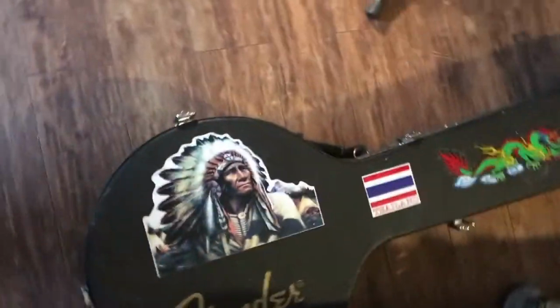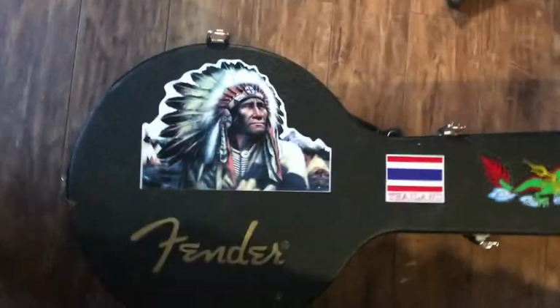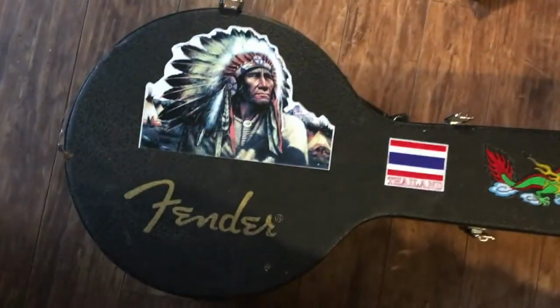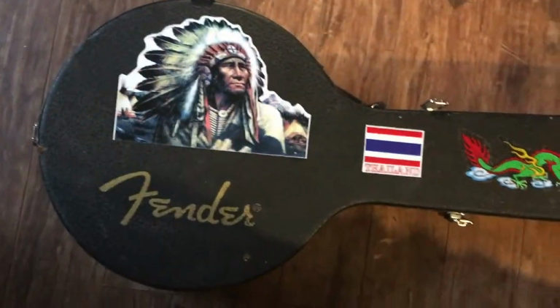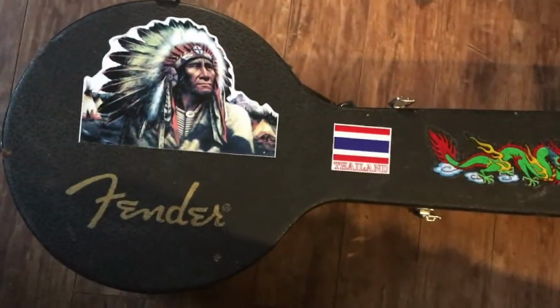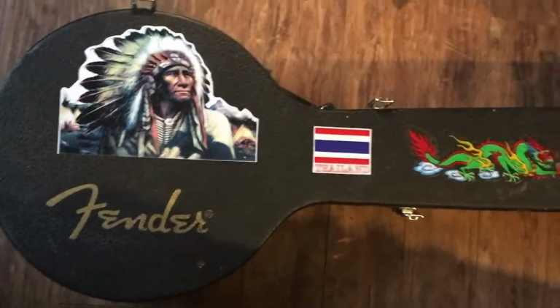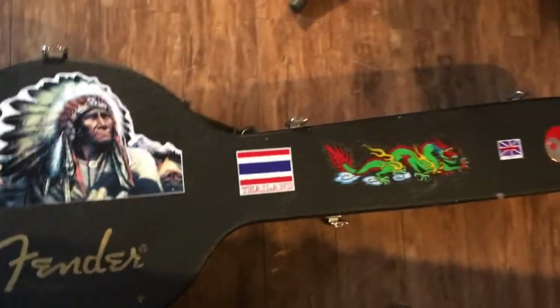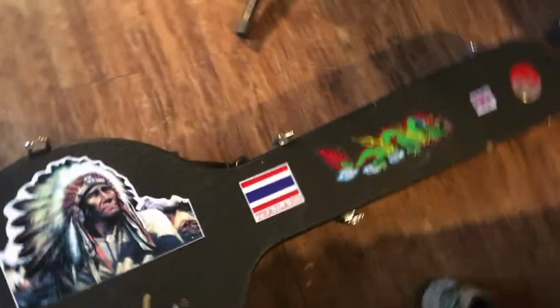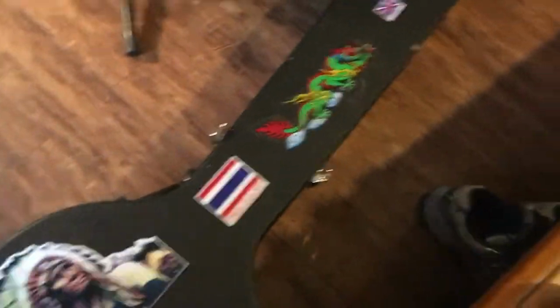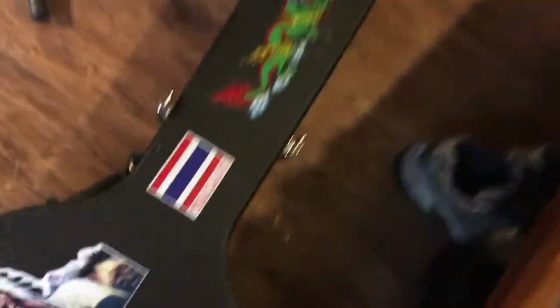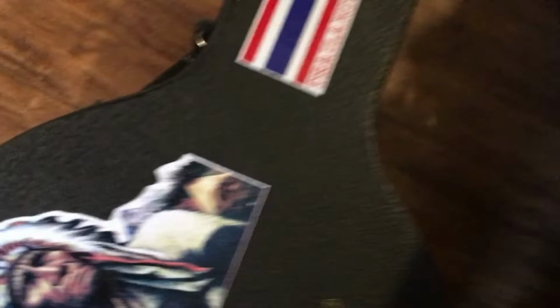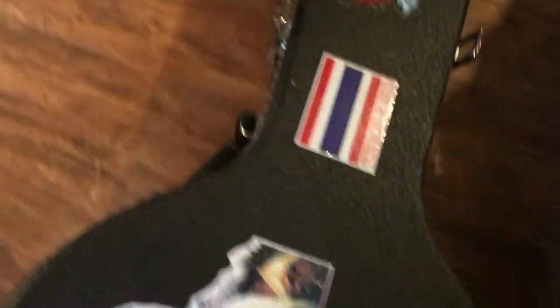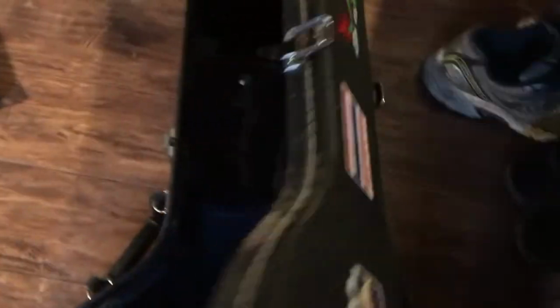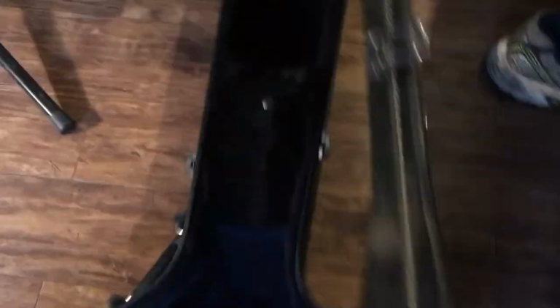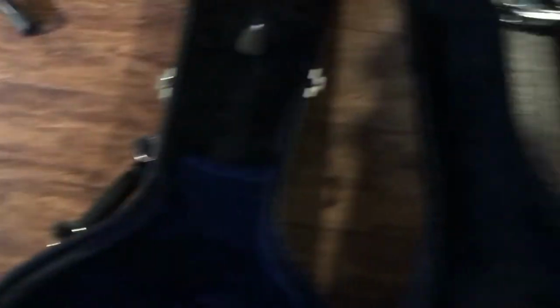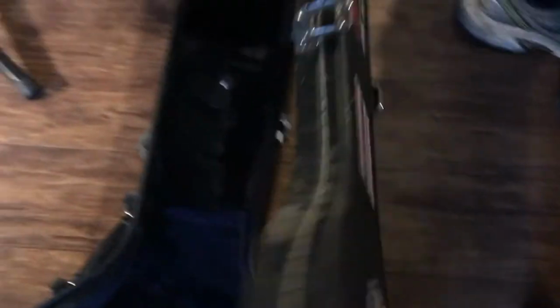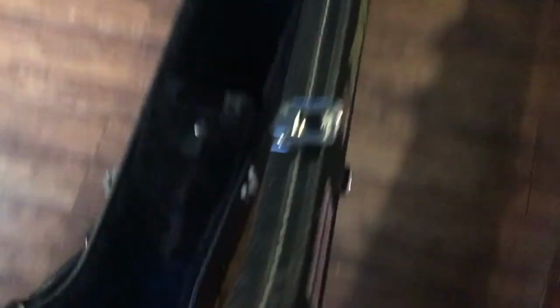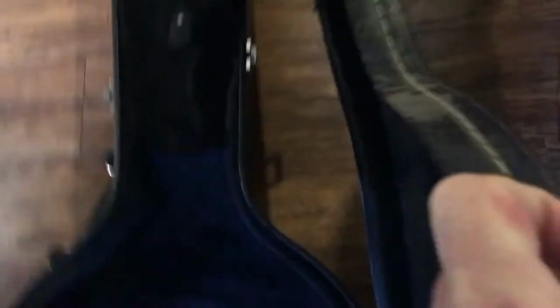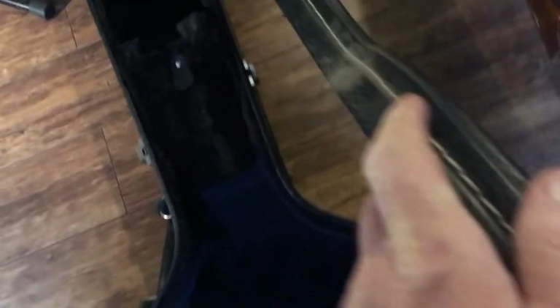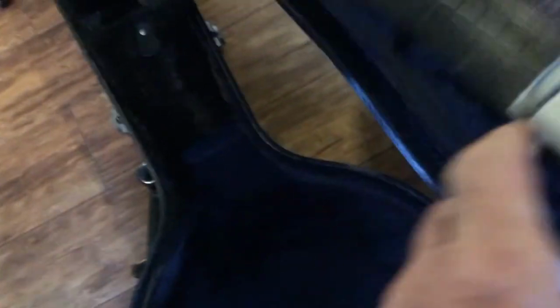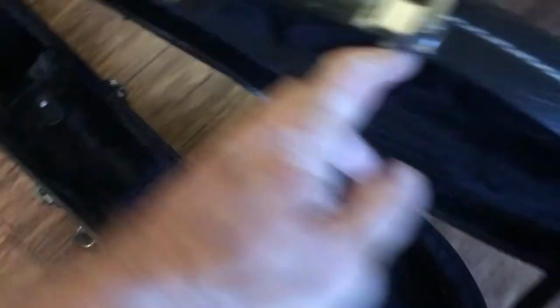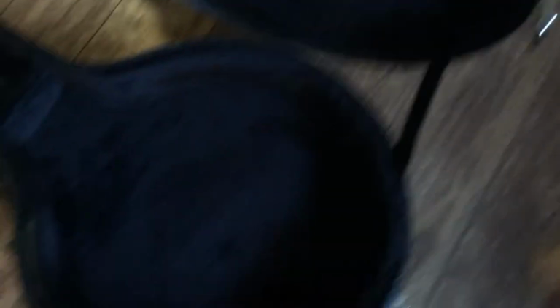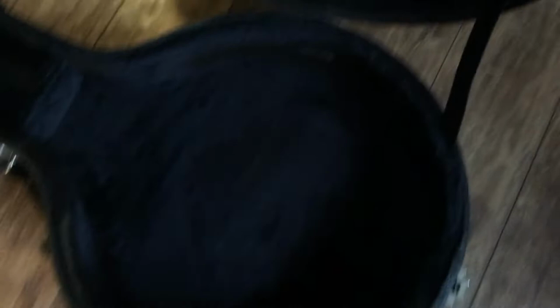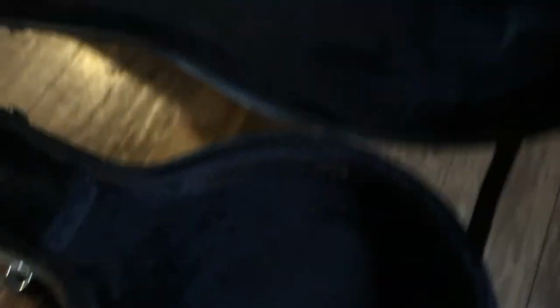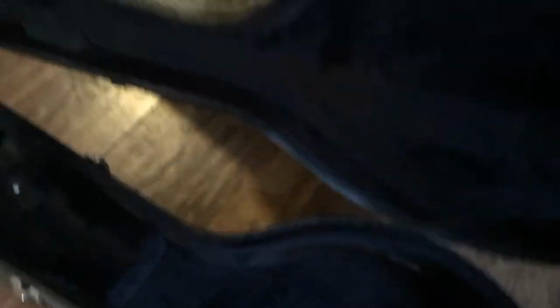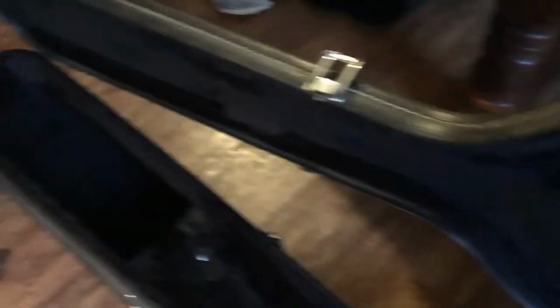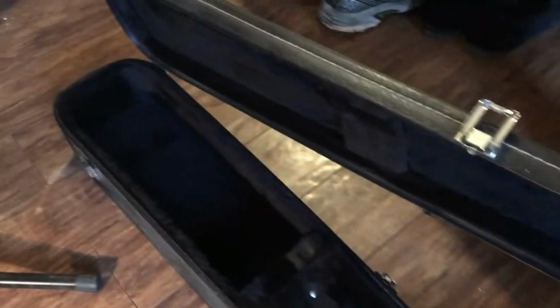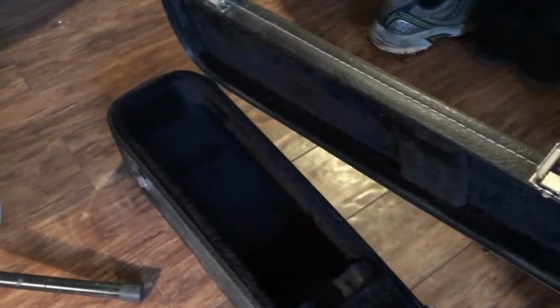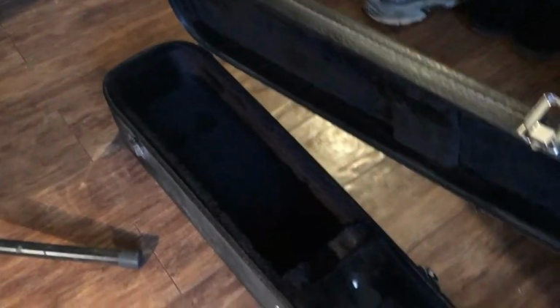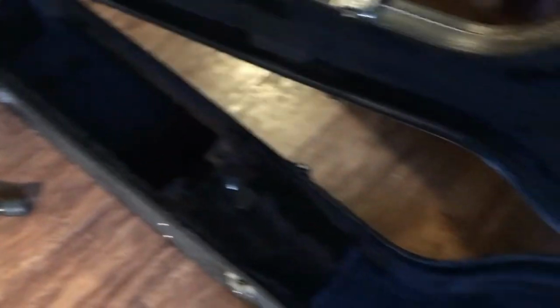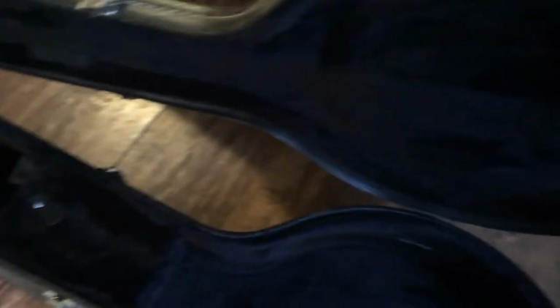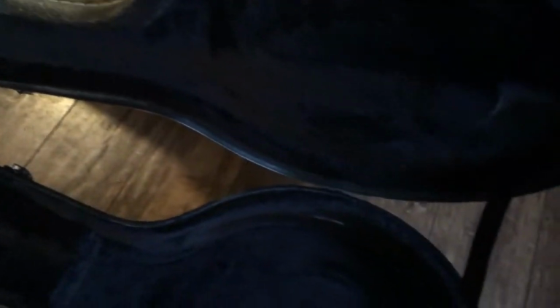Comes with a case — got my own stickers on there, but it's a nice looking case. Nice and plush.